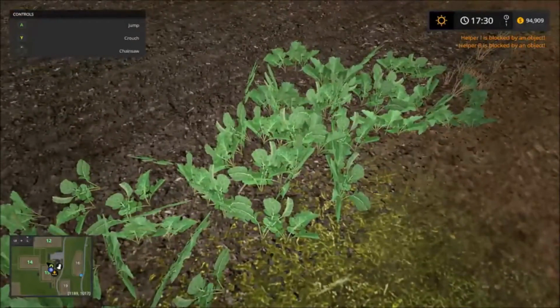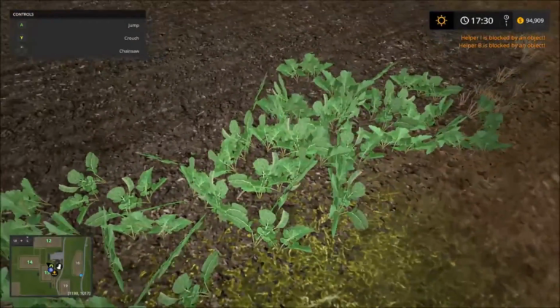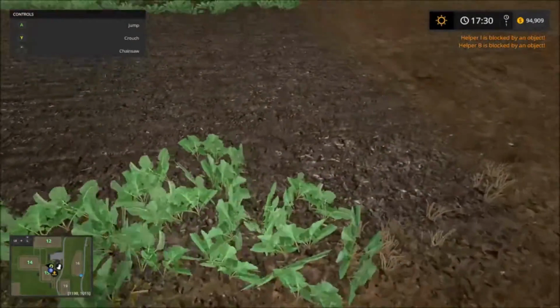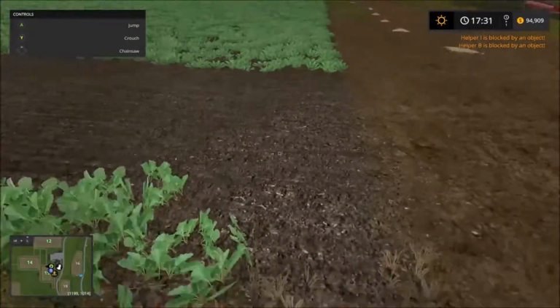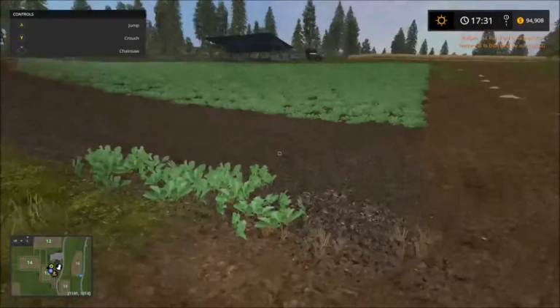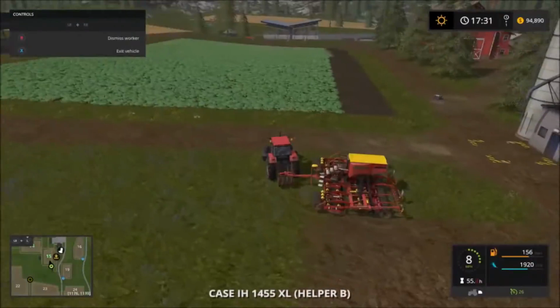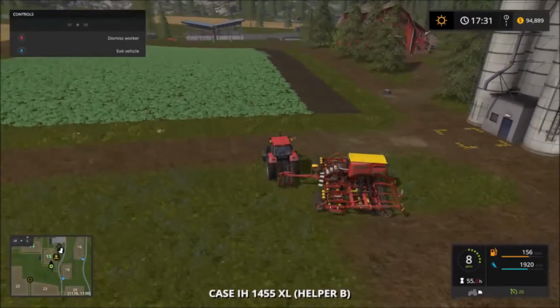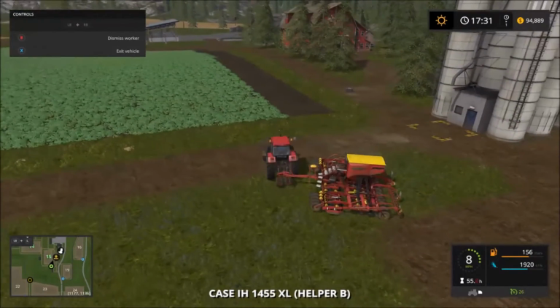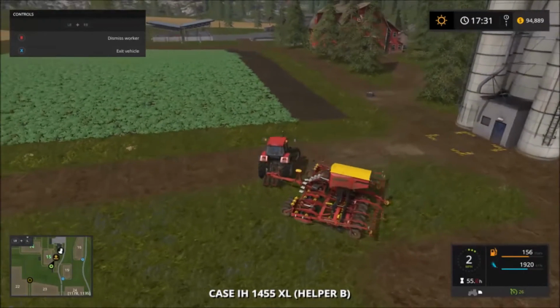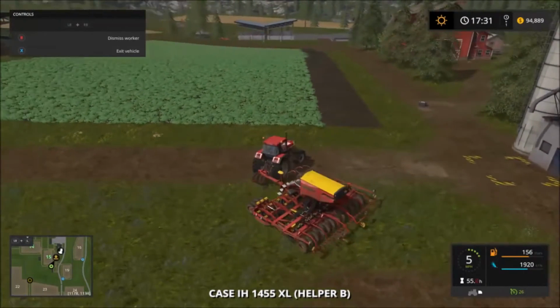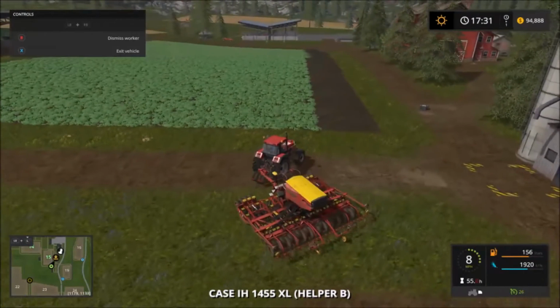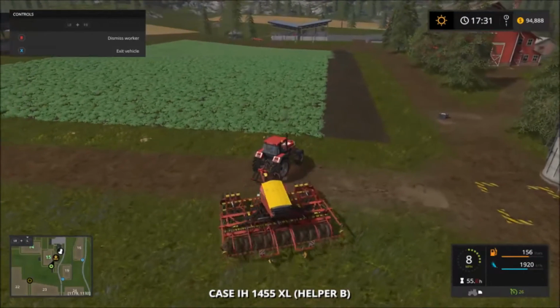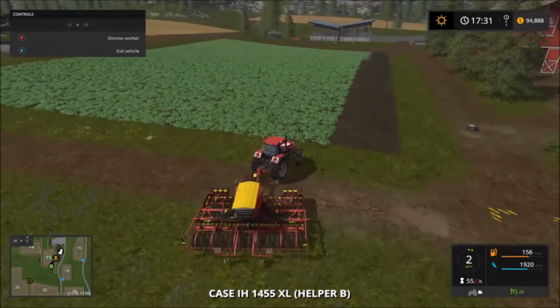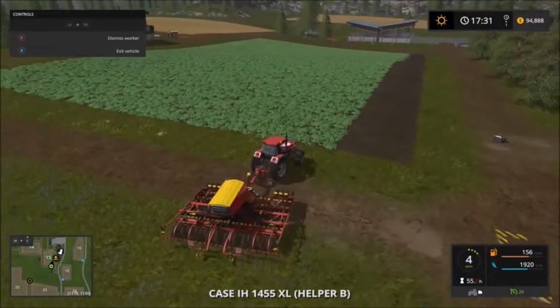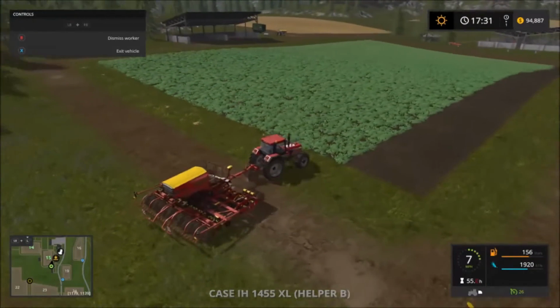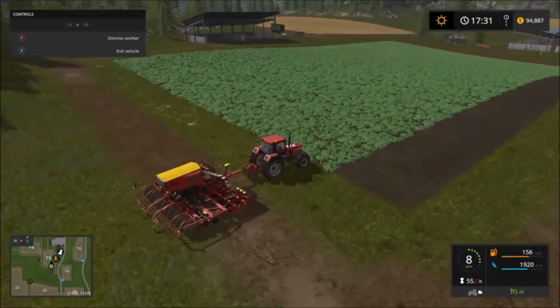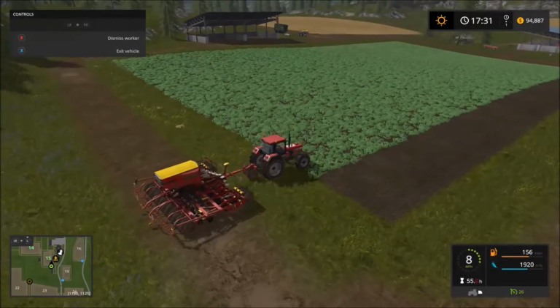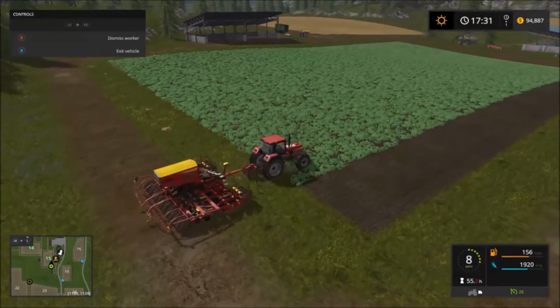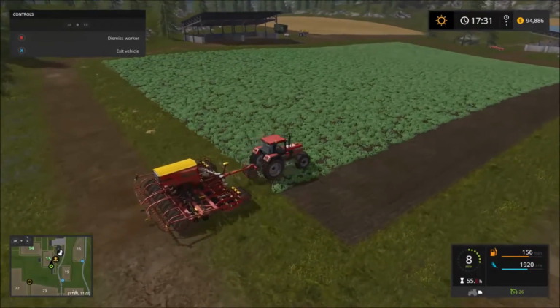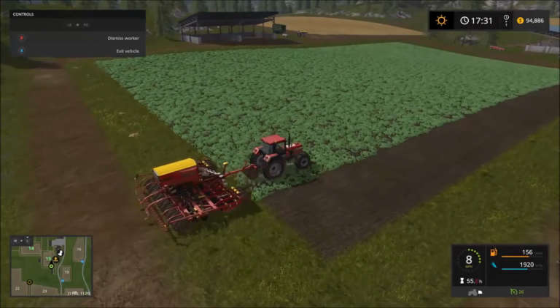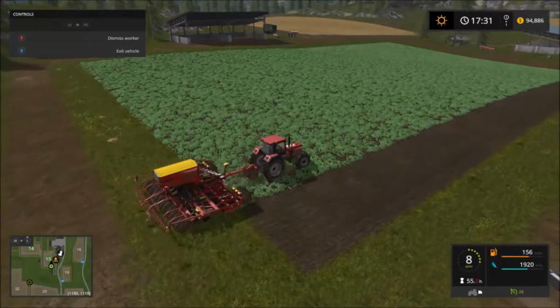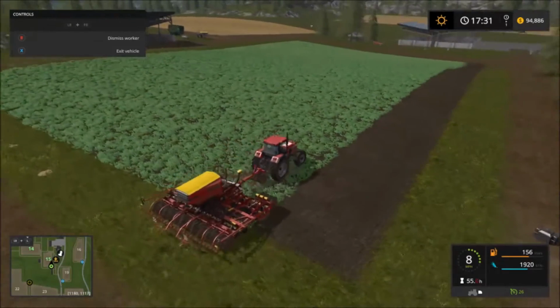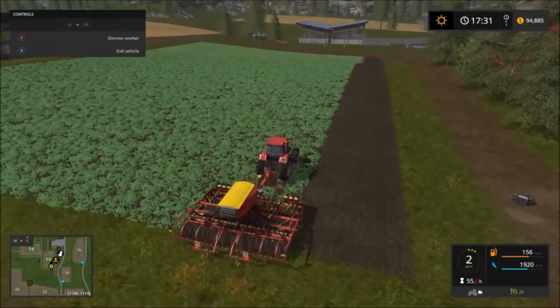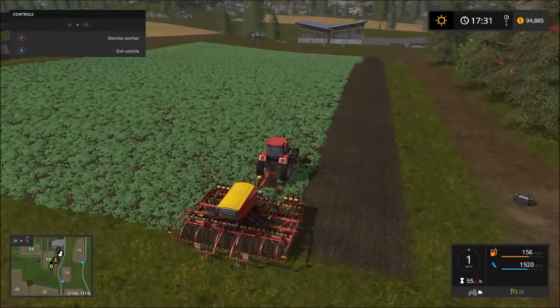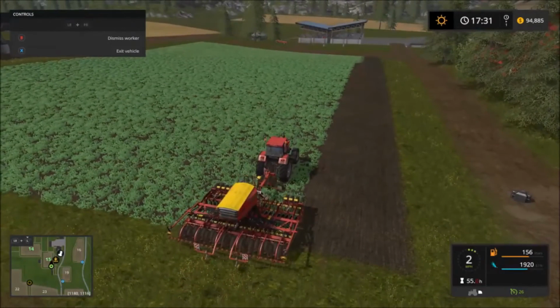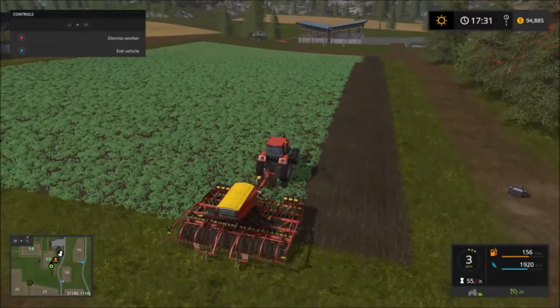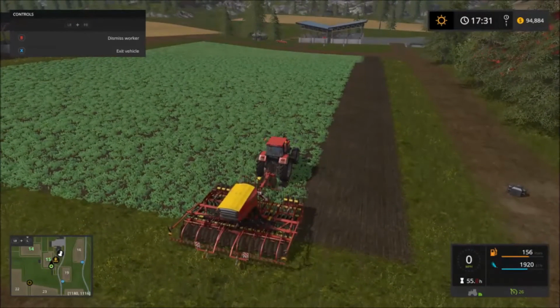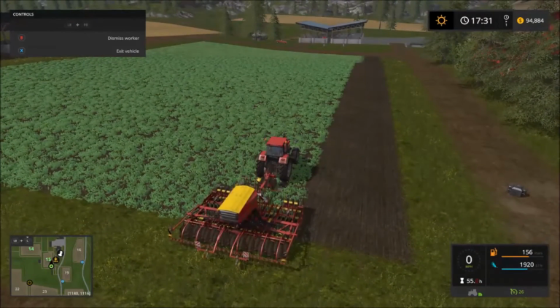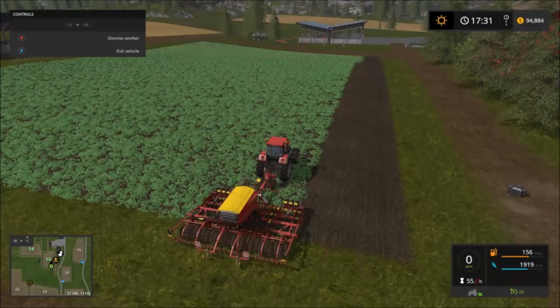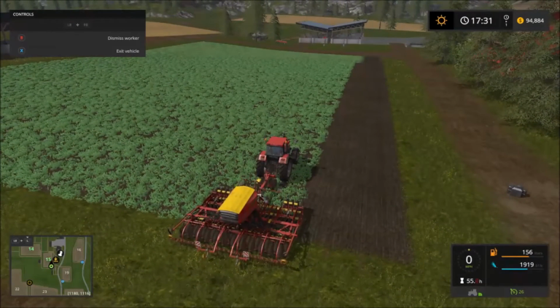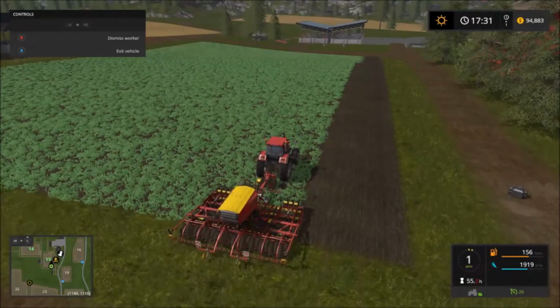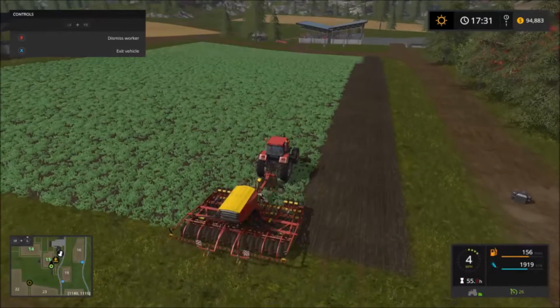Let's have a look at radishes — not much to see there. Basically, this is how it works. We're turning this over, replacing the cover crop with the barley, and we're doing the third stage of fertilizer at the same time.